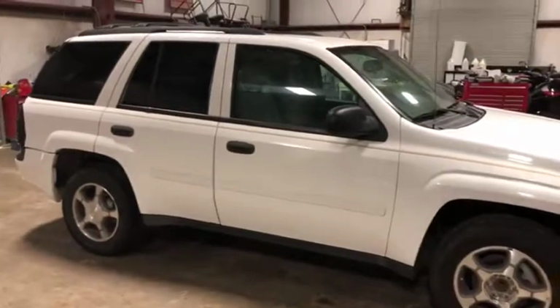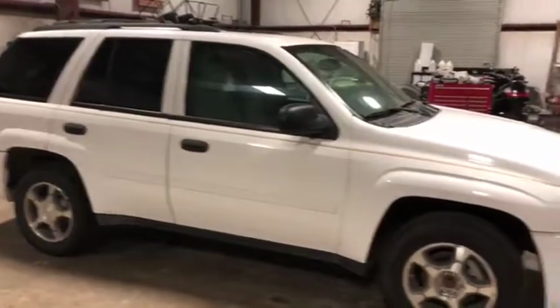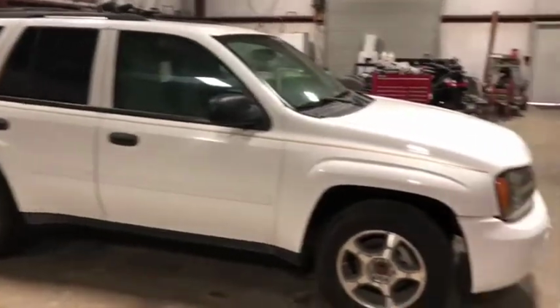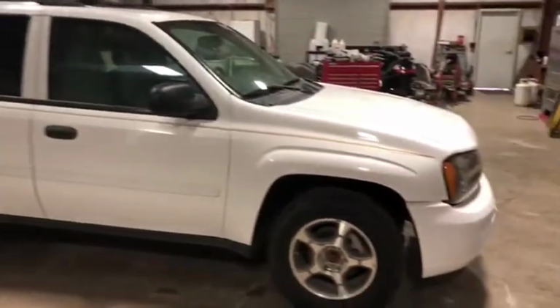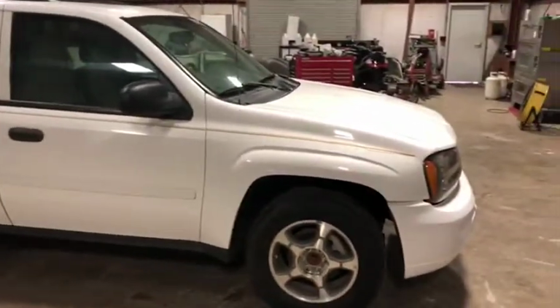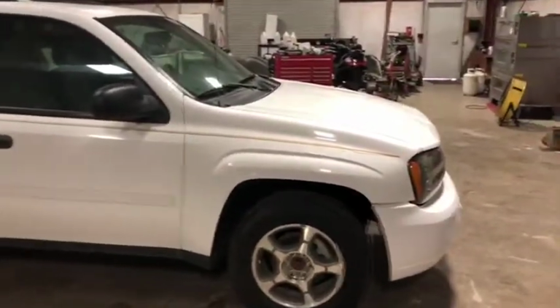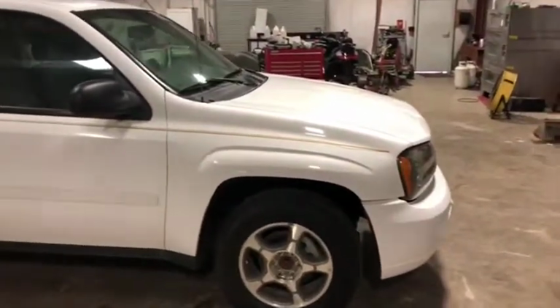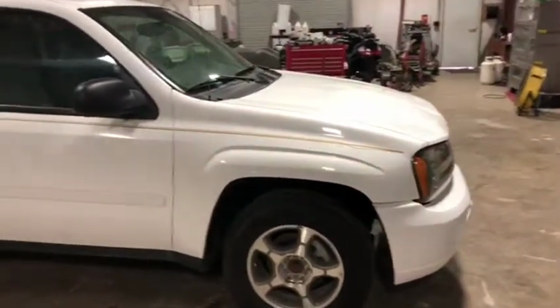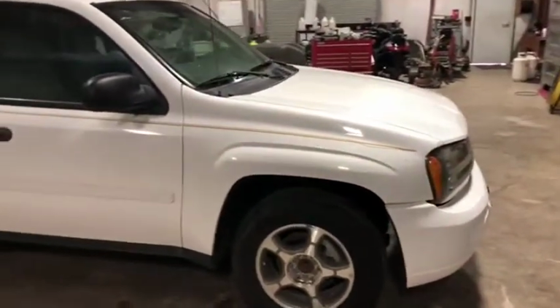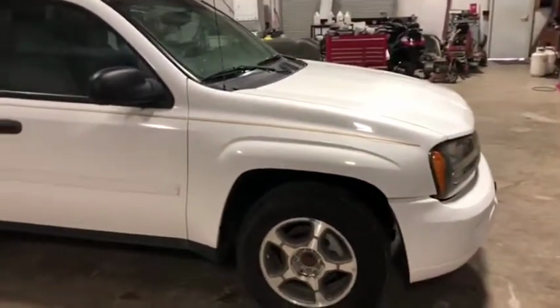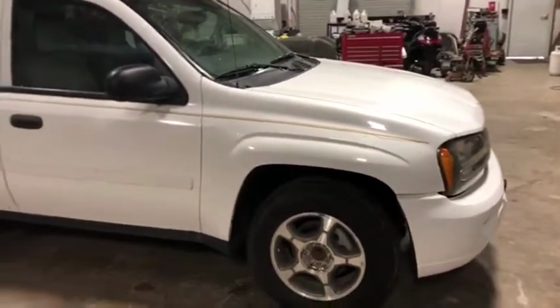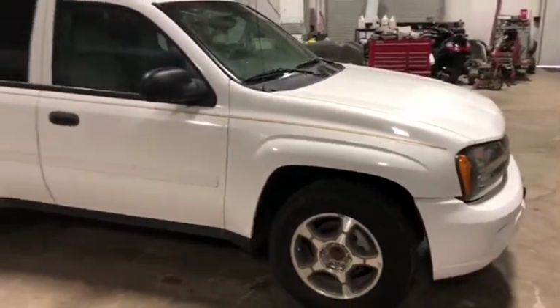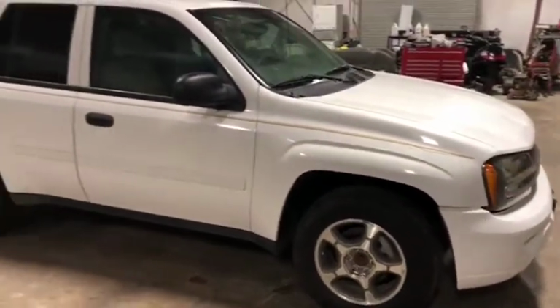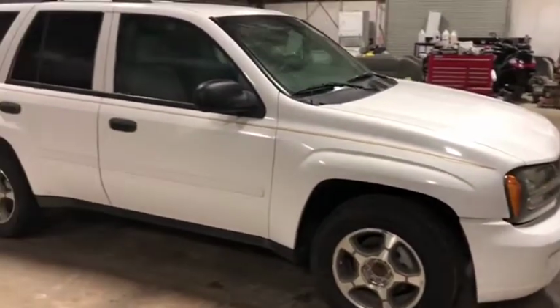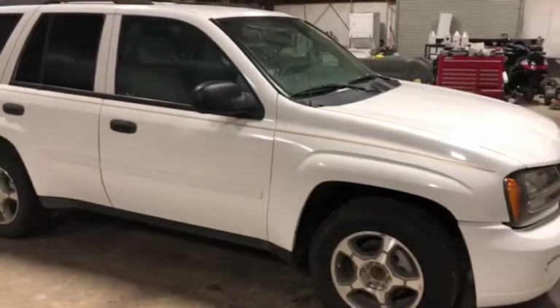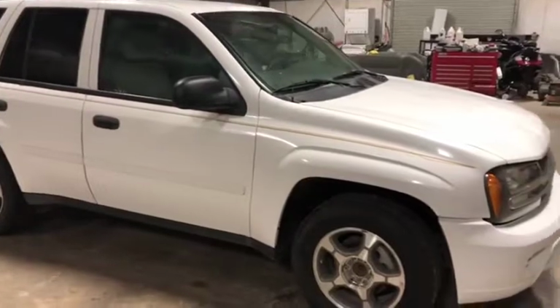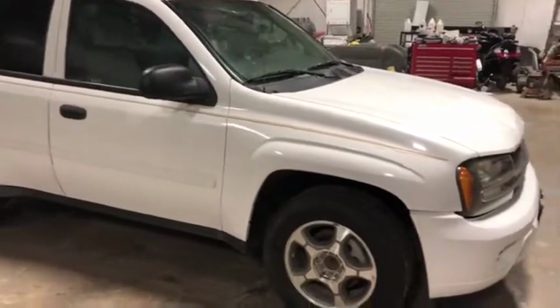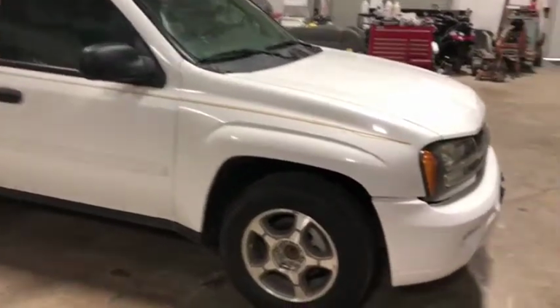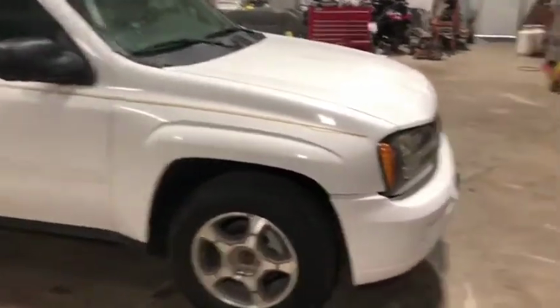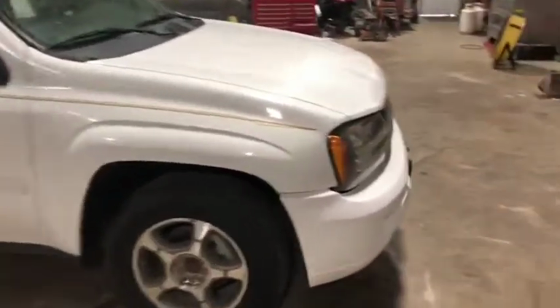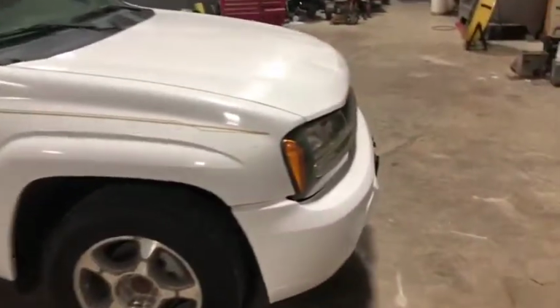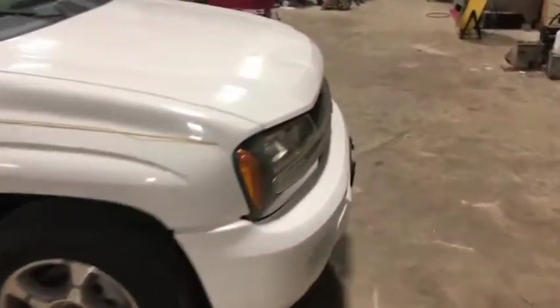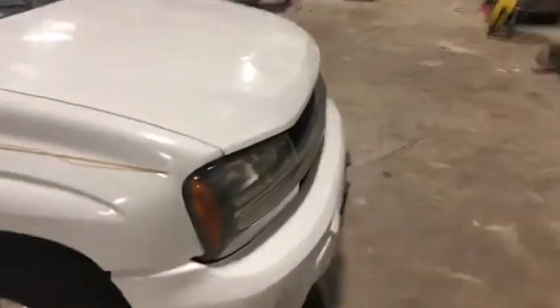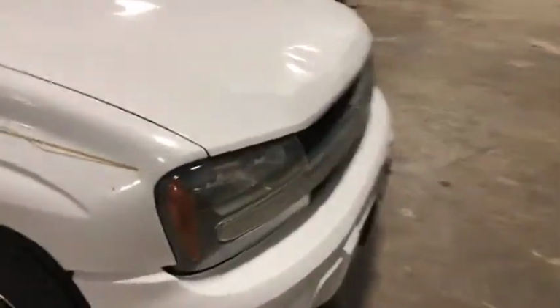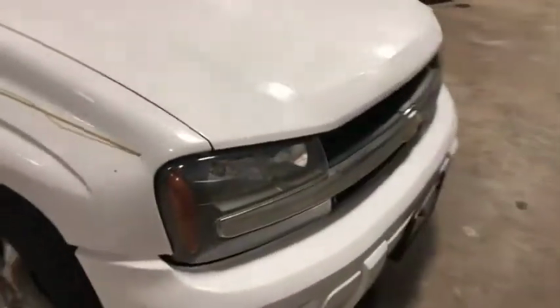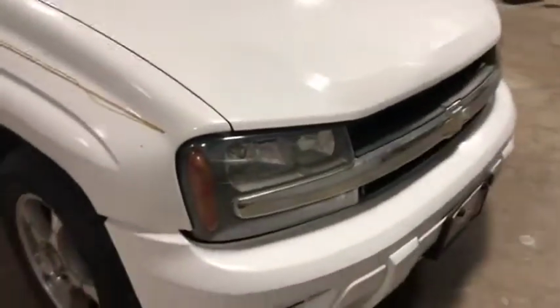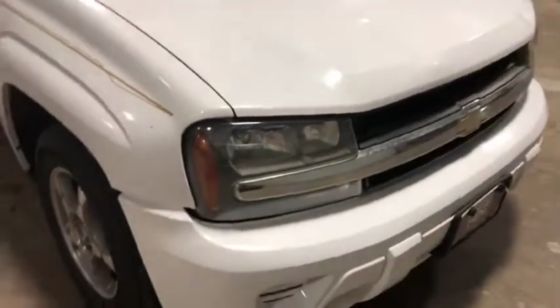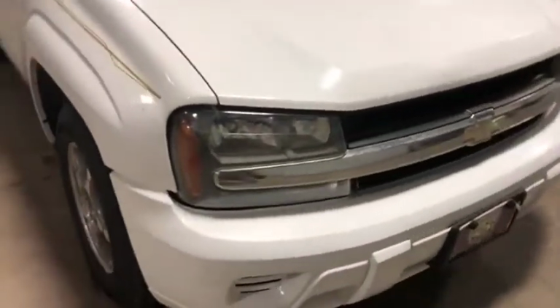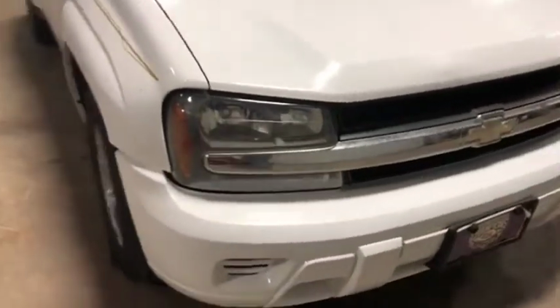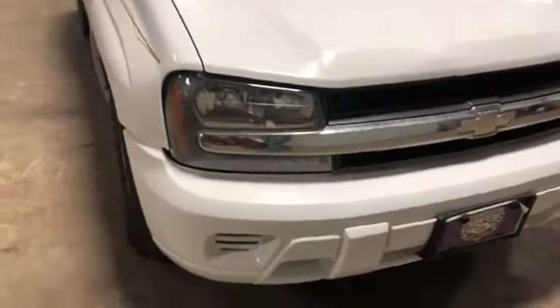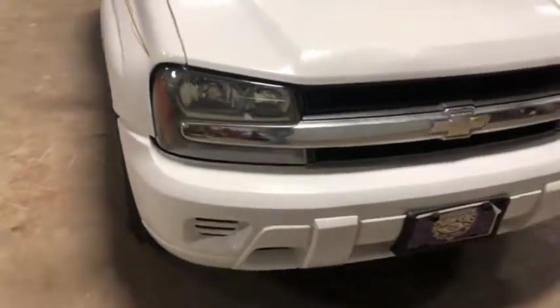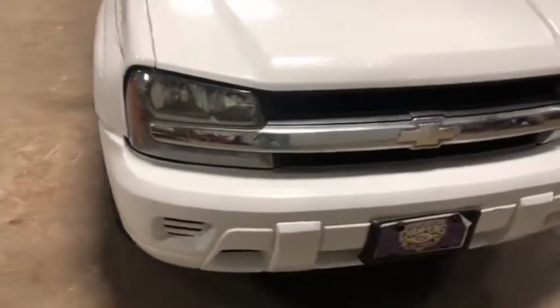The exterior is in pretty good shape. This vehicle will need some cosmetic TLC, but it does crank, run, and drive as needed. I'll walk around the front here and show you the headlight — it's not all cracked up or broken, it seems to be pretty clear.